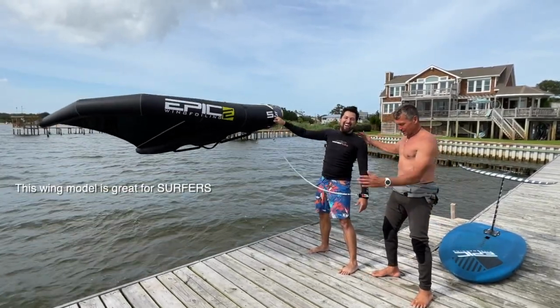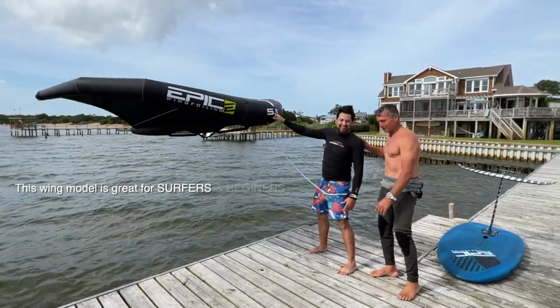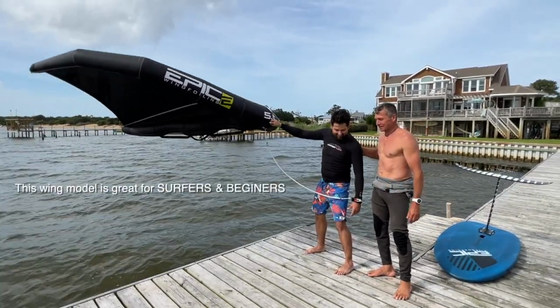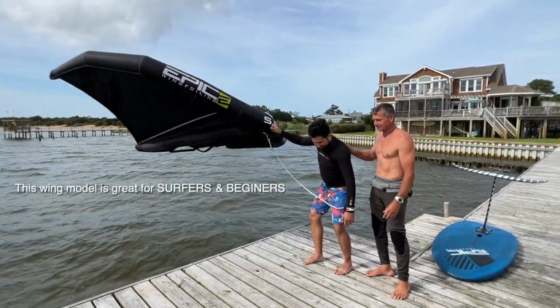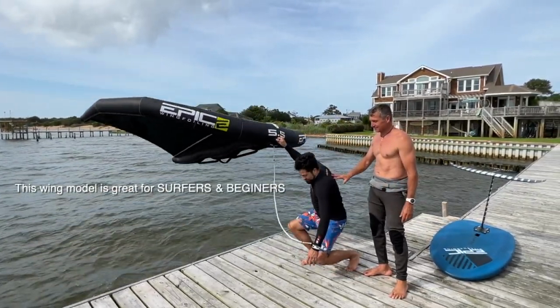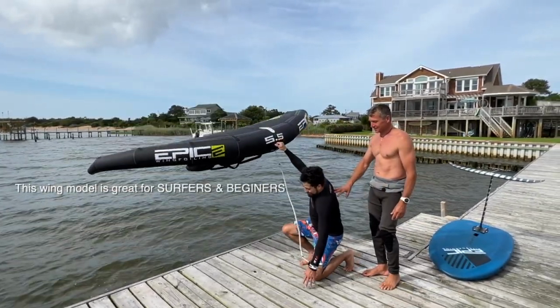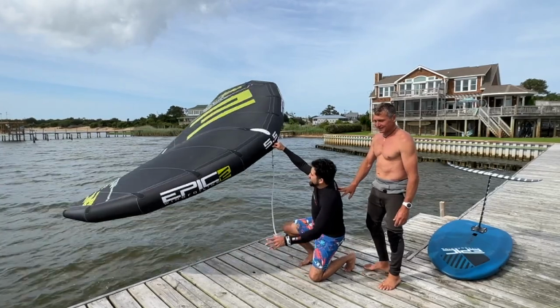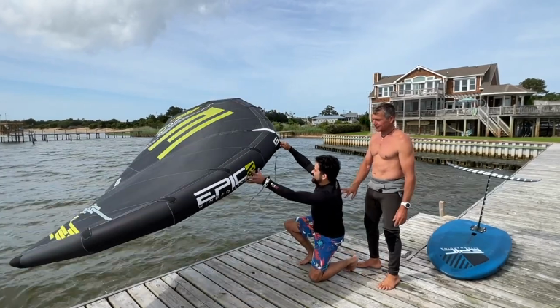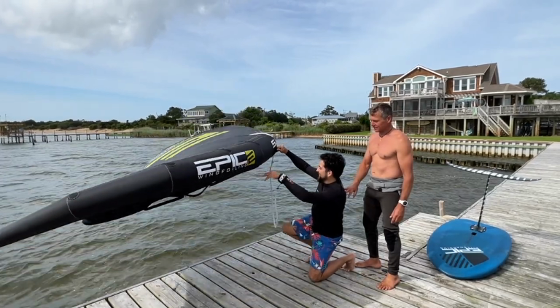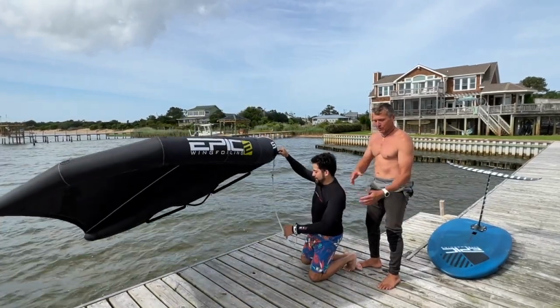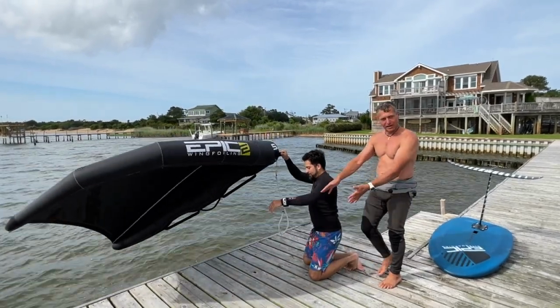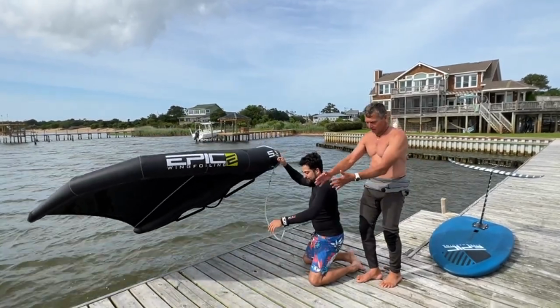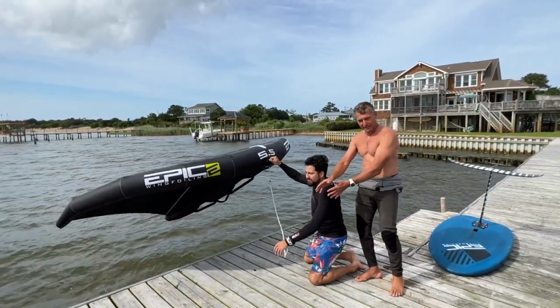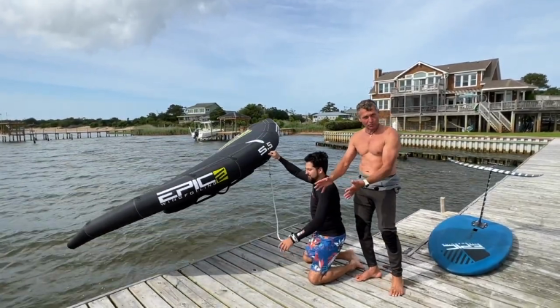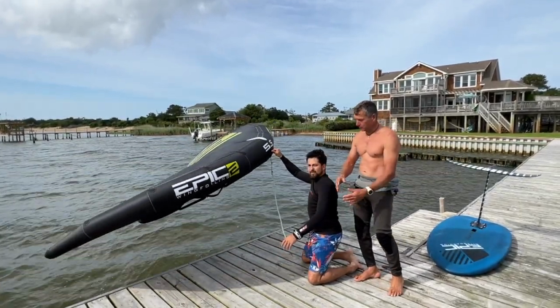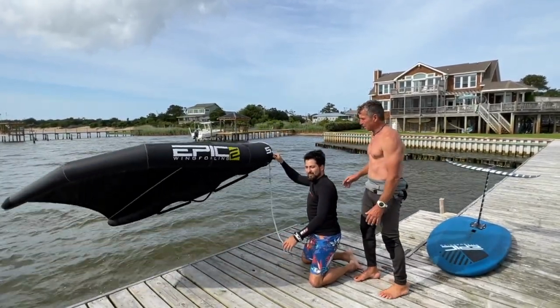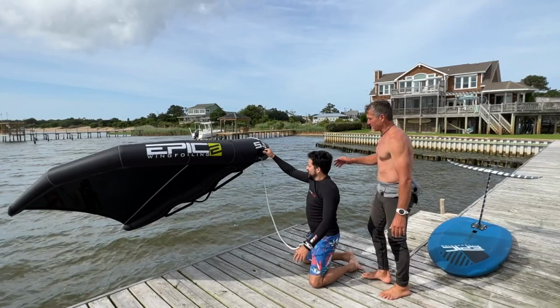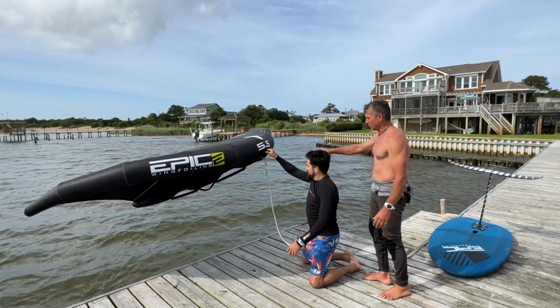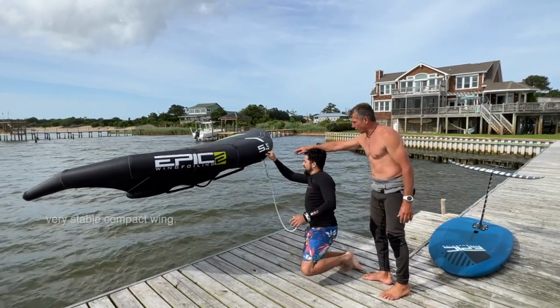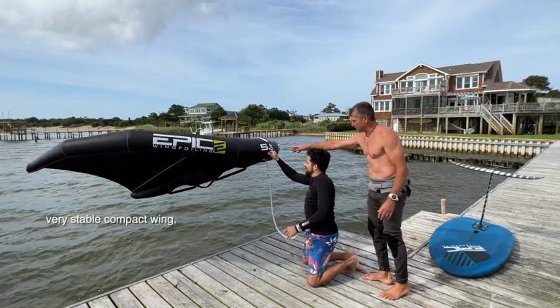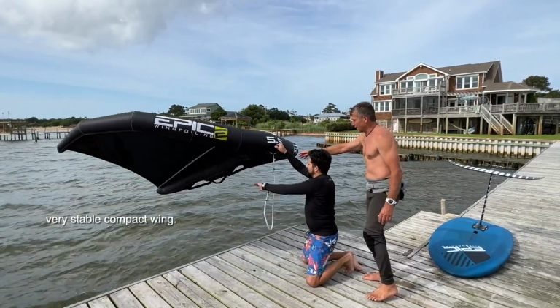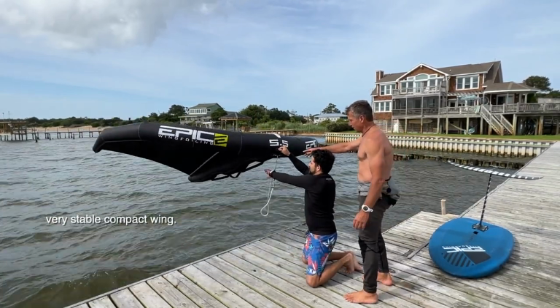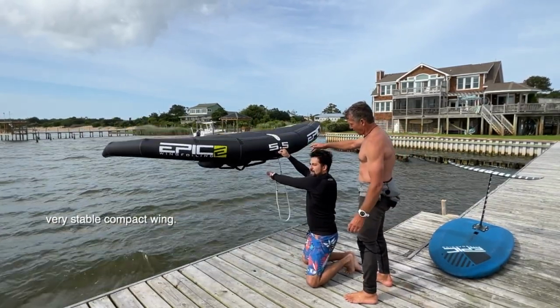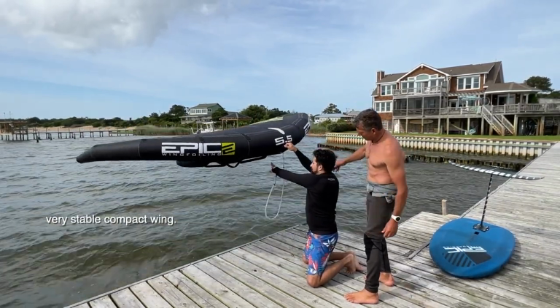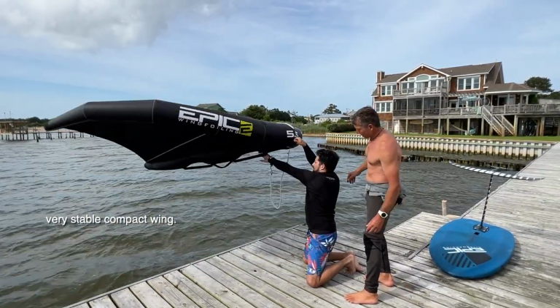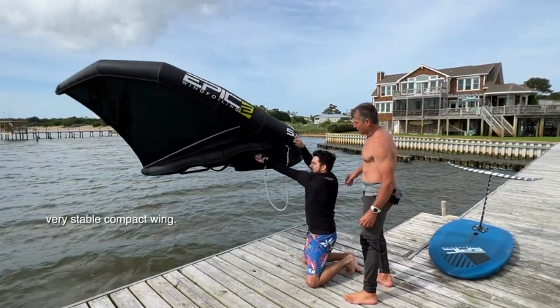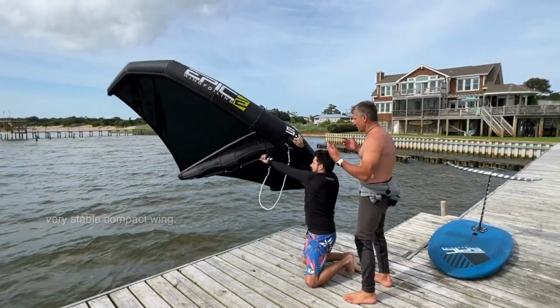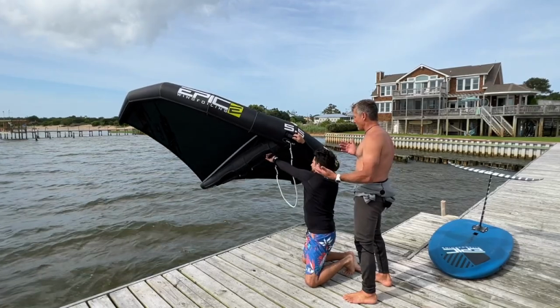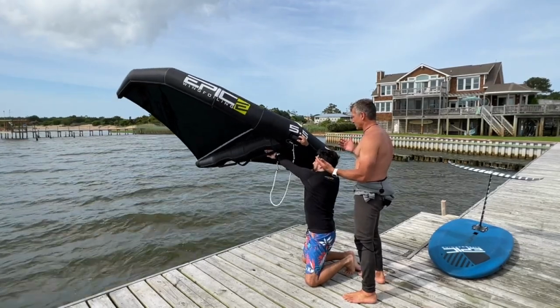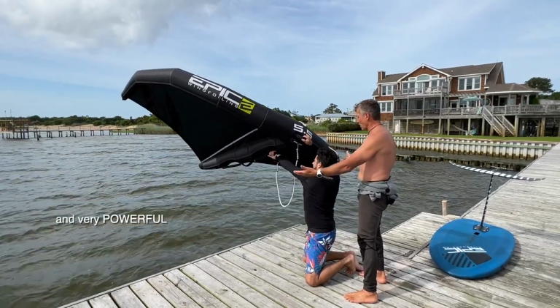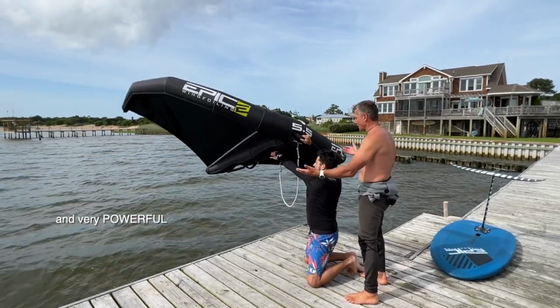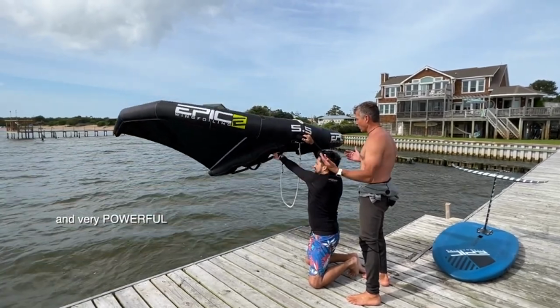He's going to get on his knees. We're going to pretend the deck is a board. Now we're going to grab it, and you've got to be very fast and bring the wing freely behind your head. Very fast.